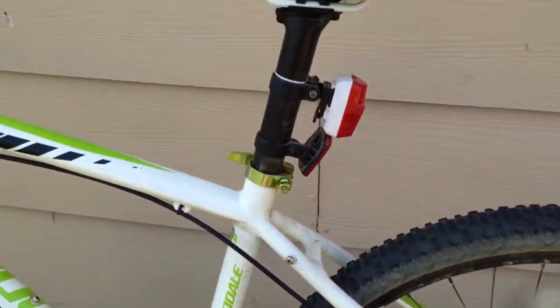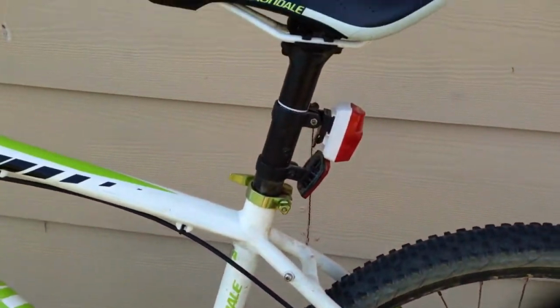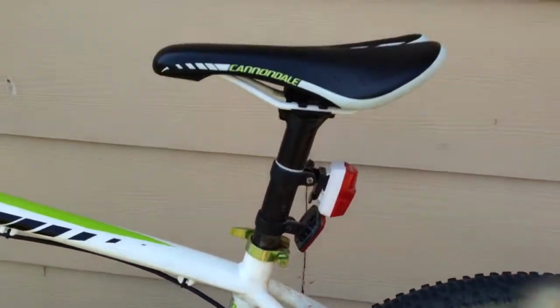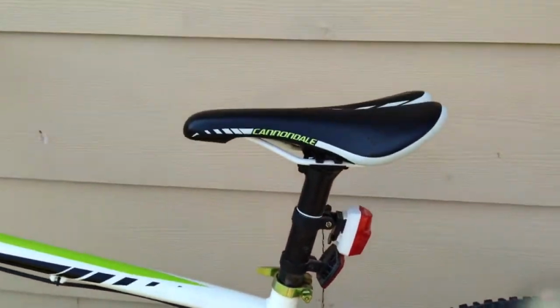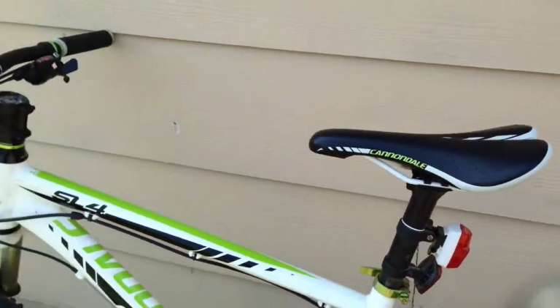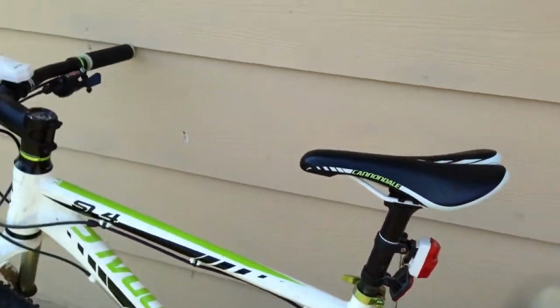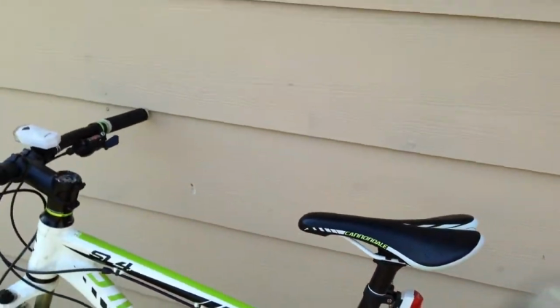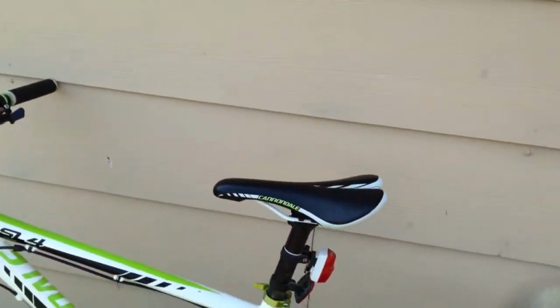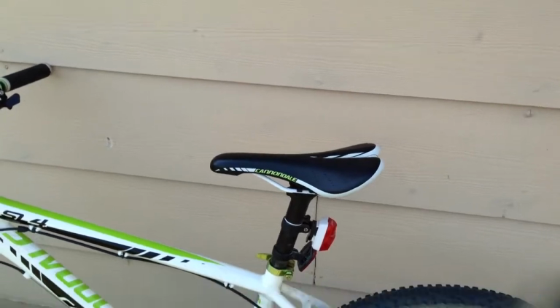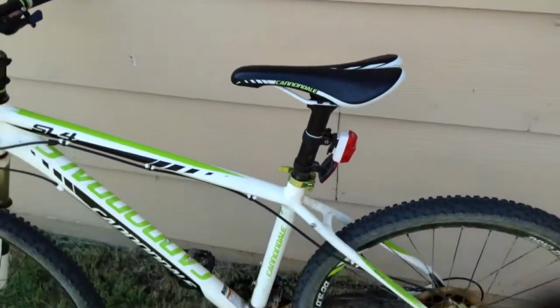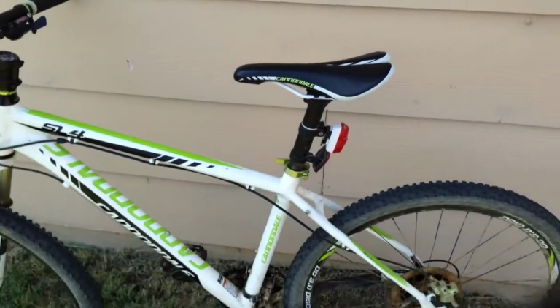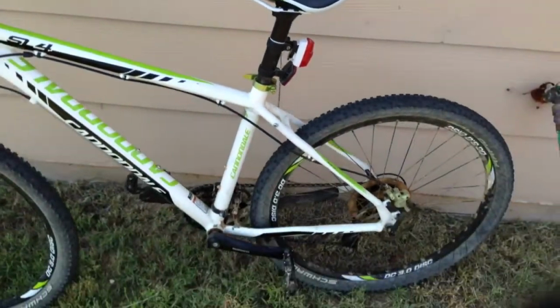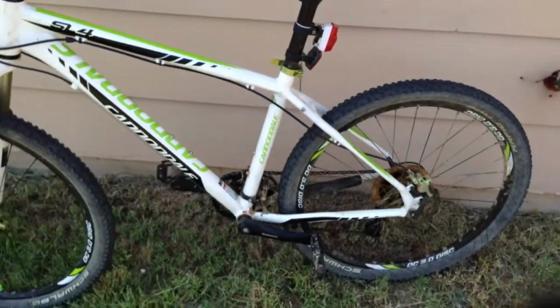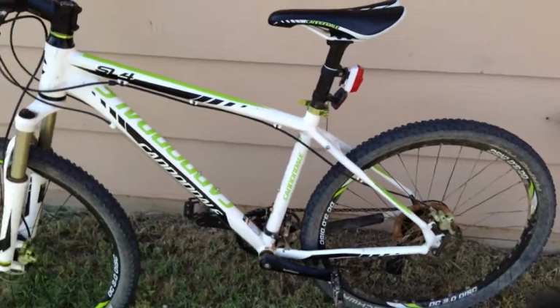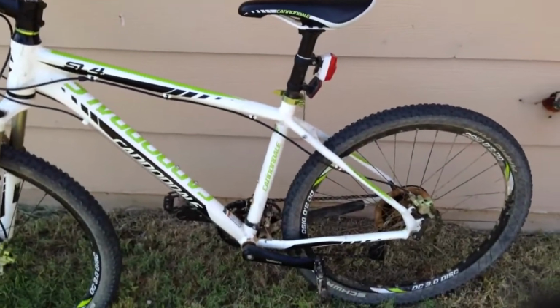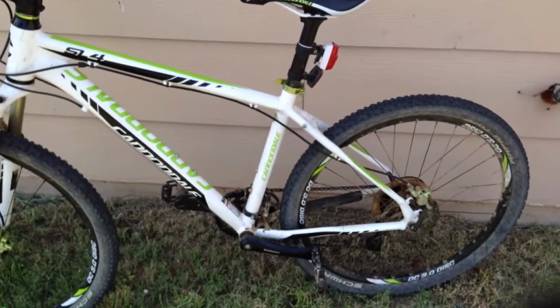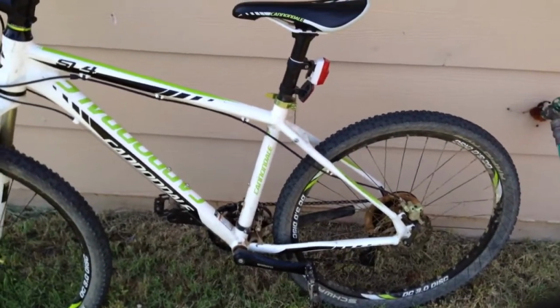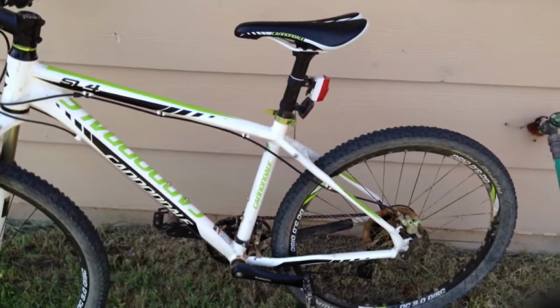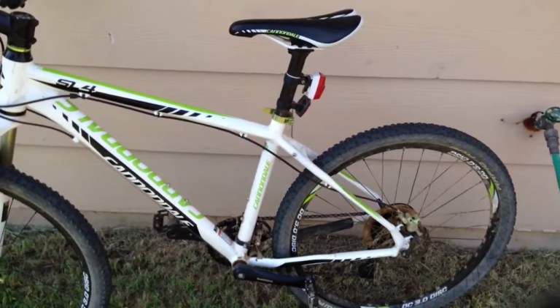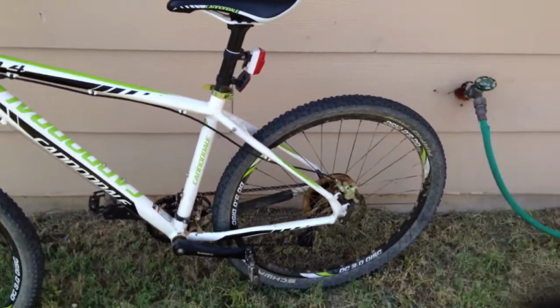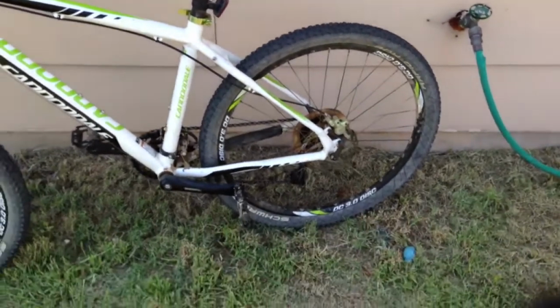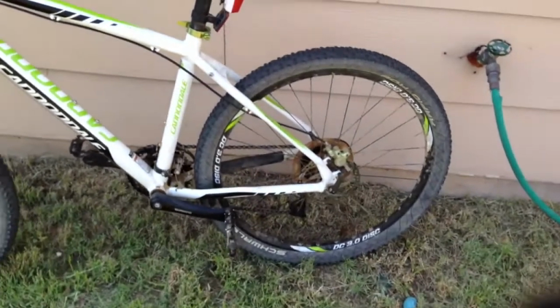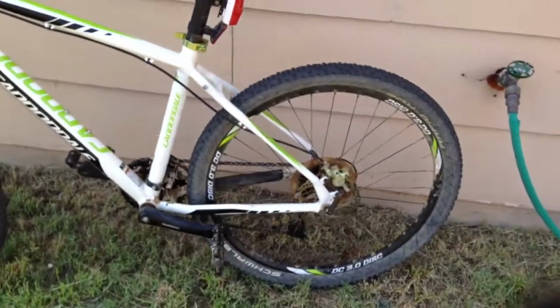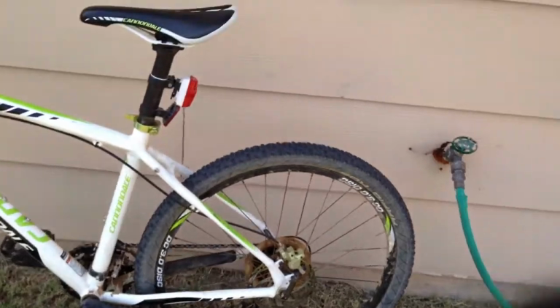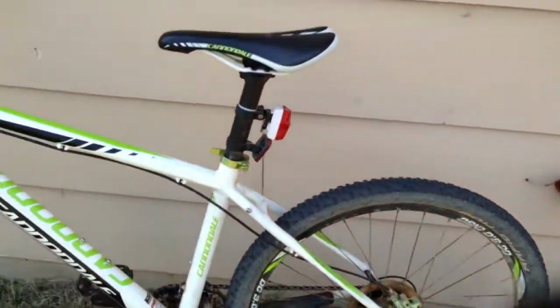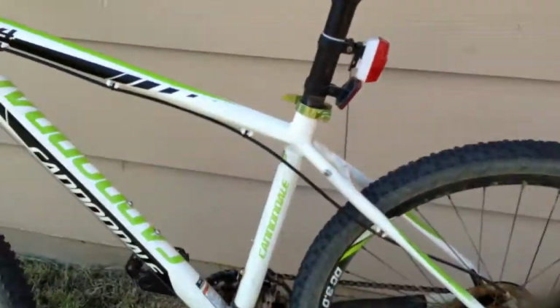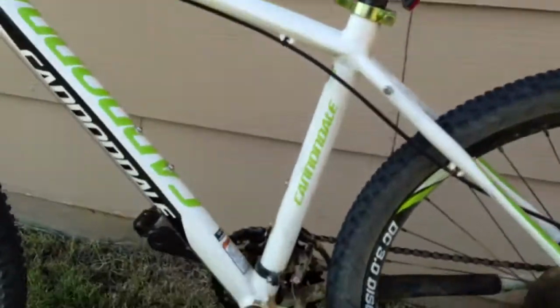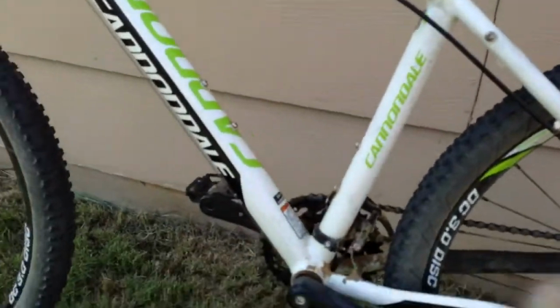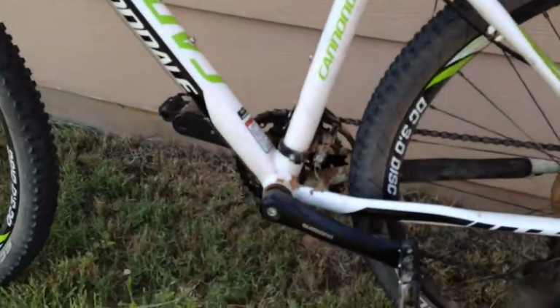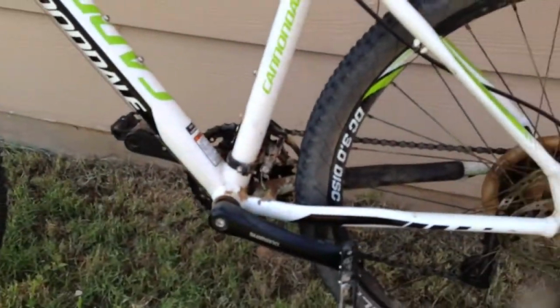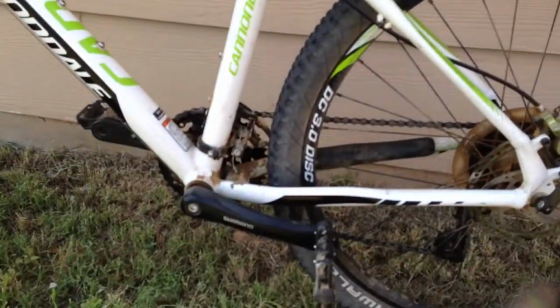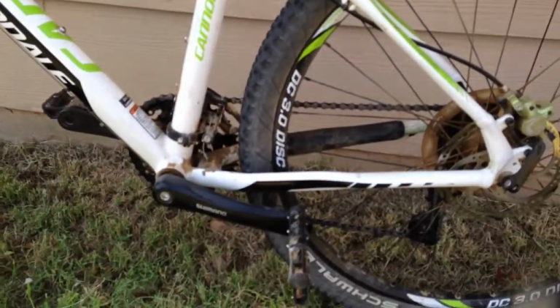It's a pretty light bike. The total weight I believe is like 29-30 pounds. Everything's the same — I haven't changed anything on it.